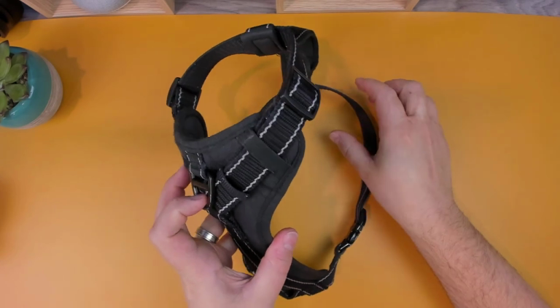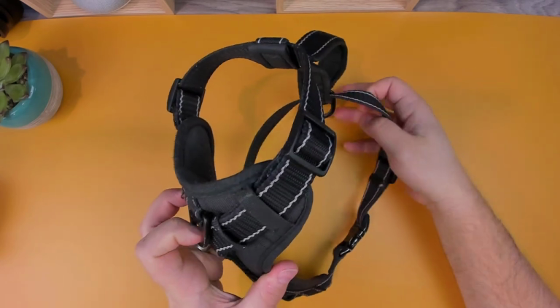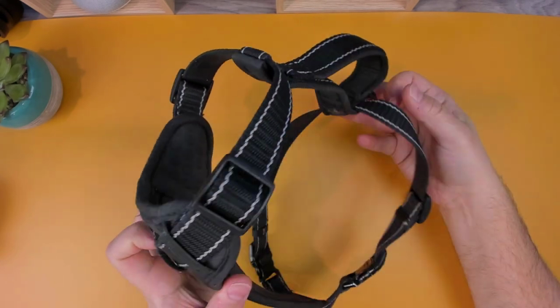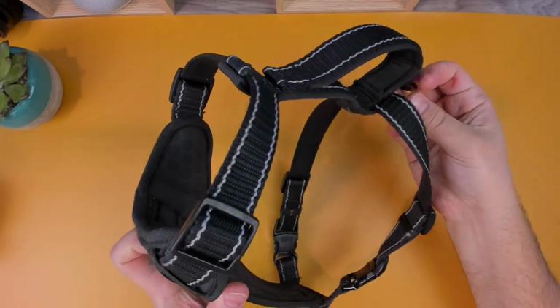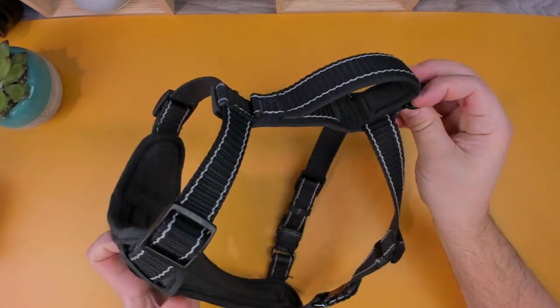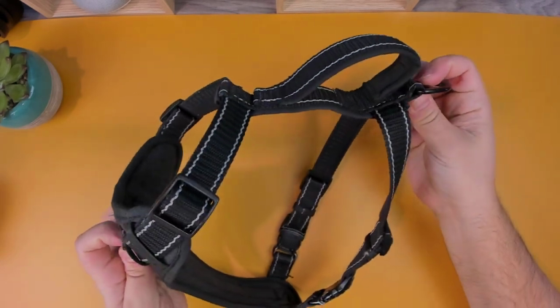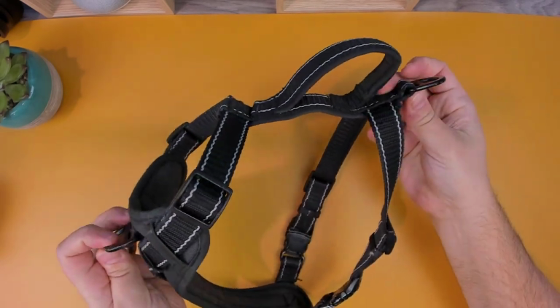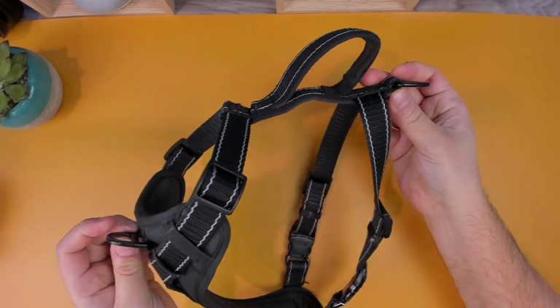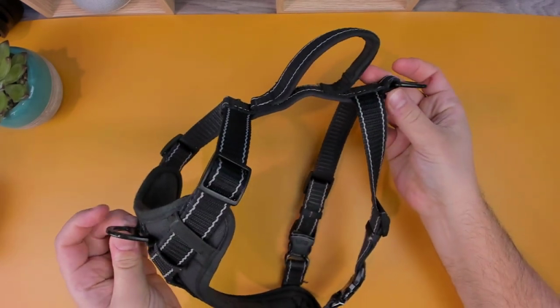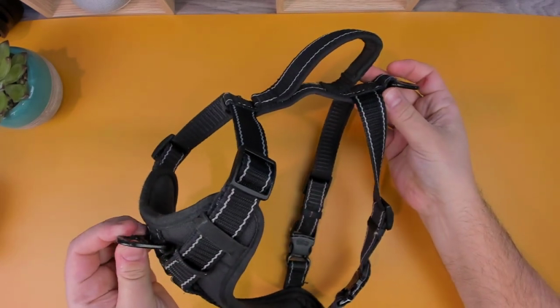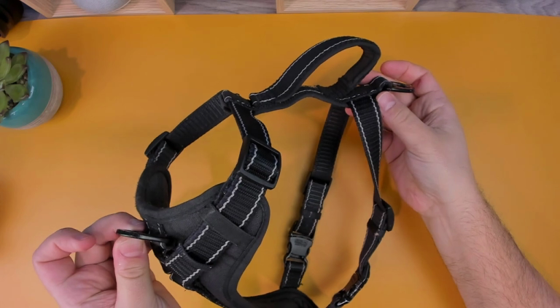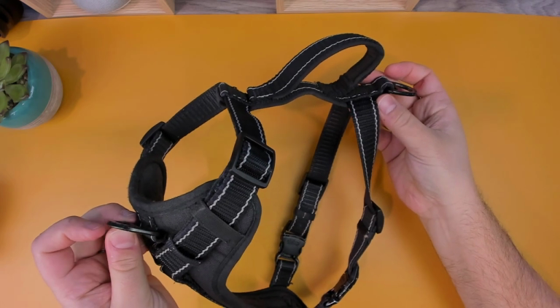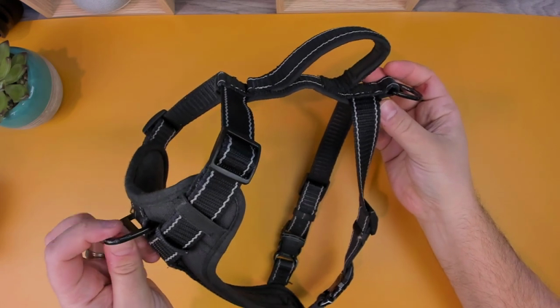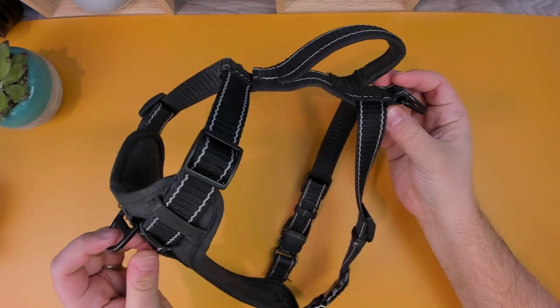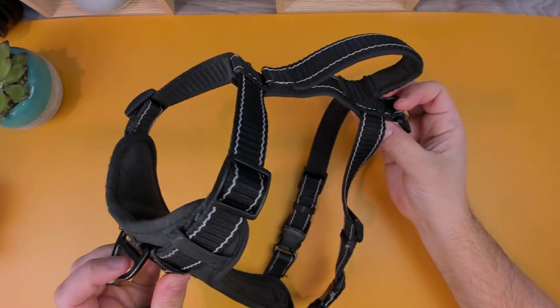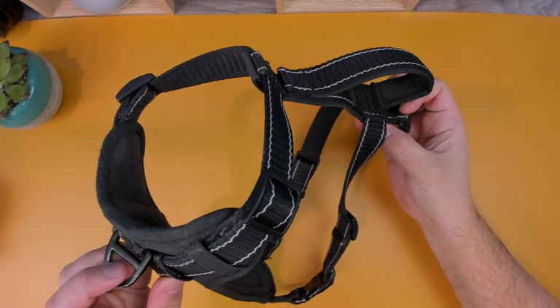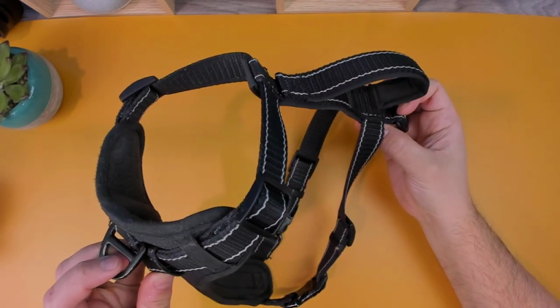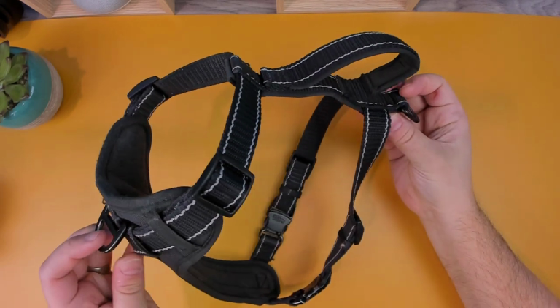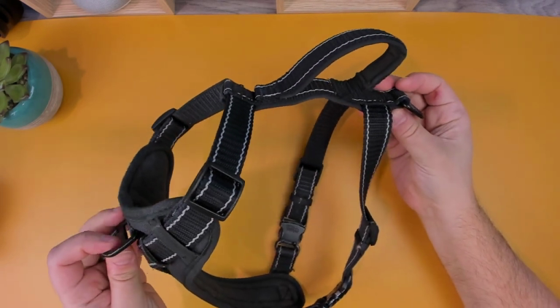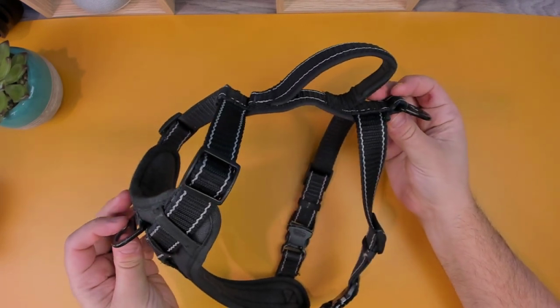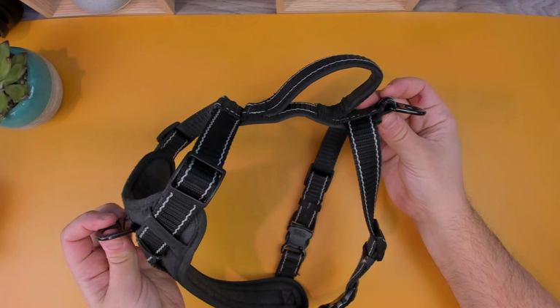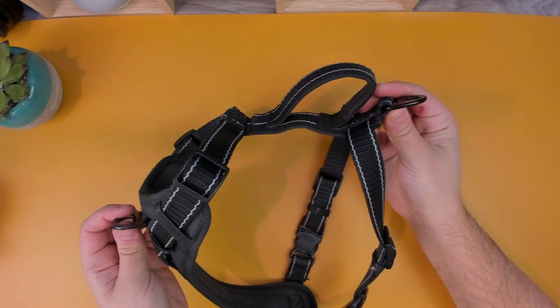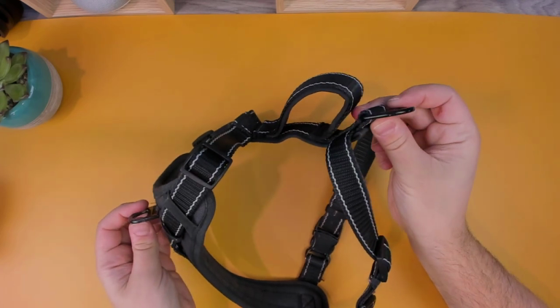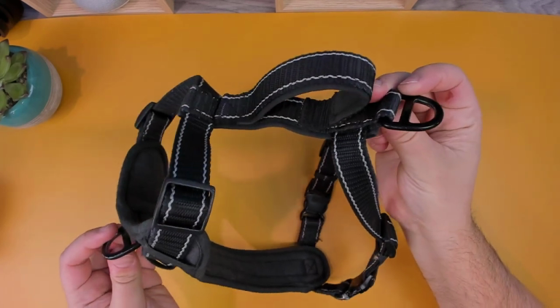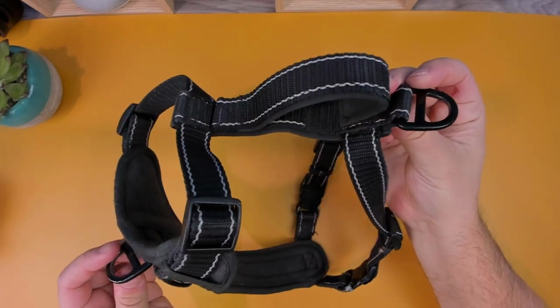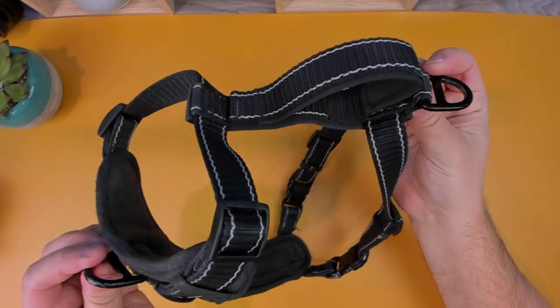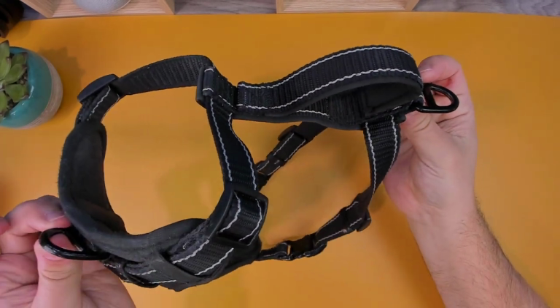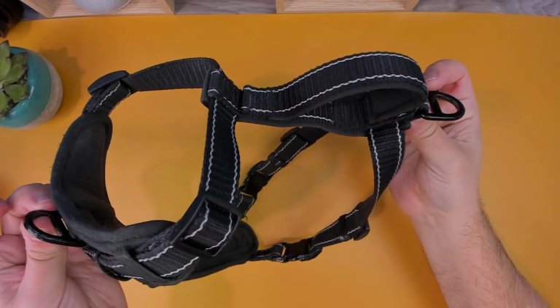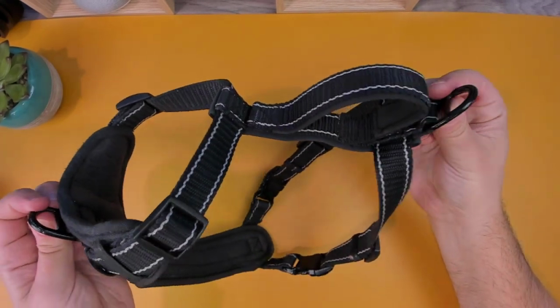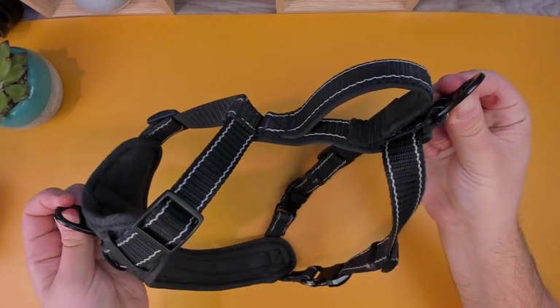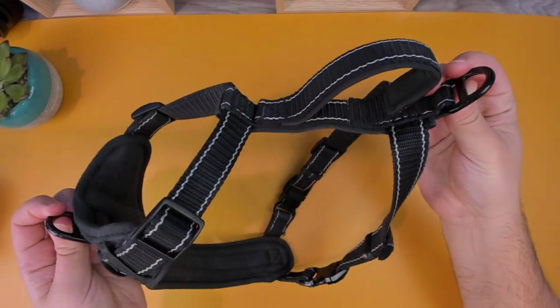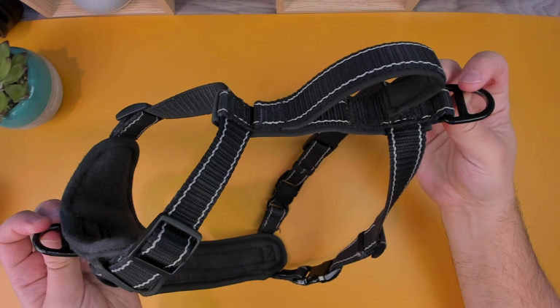I picked up this harness about 6 months ago to replace my previous Kong harness, which got damaged after leaving it on the floor unattended with my dog. What drew me to the Kong Max was whether your preference is to connect your leash to the front or the back, you have the option for both.